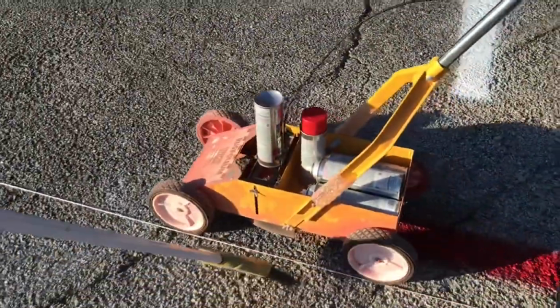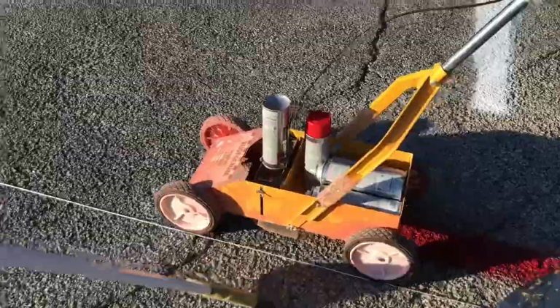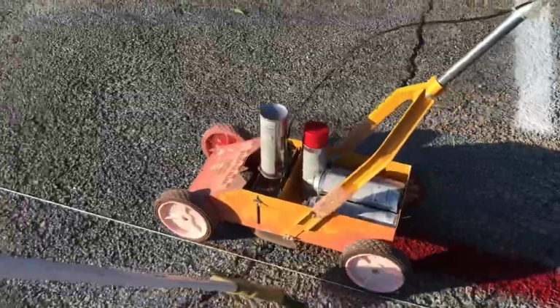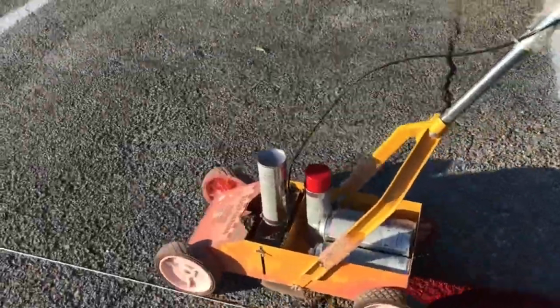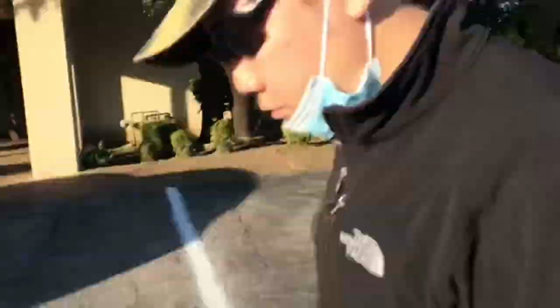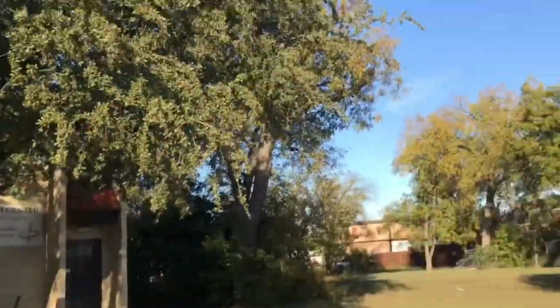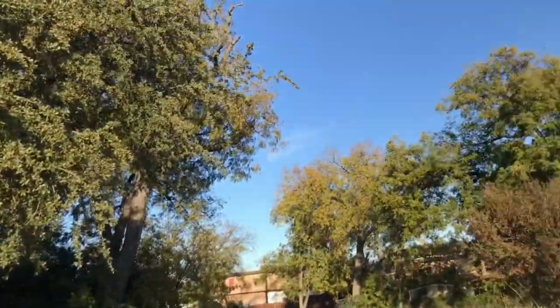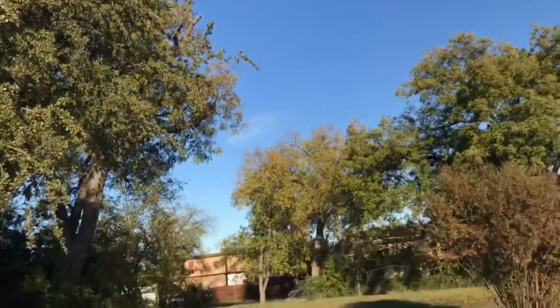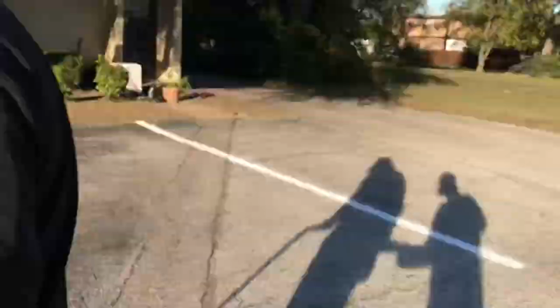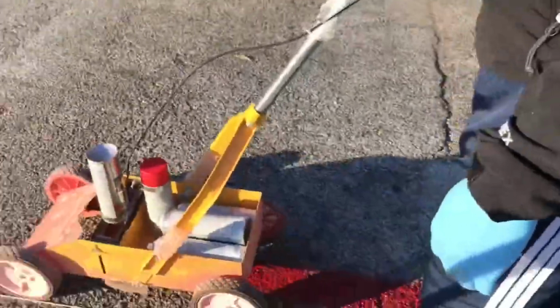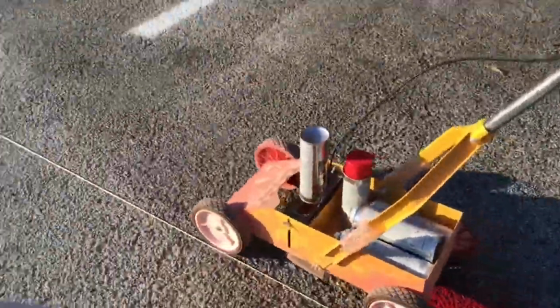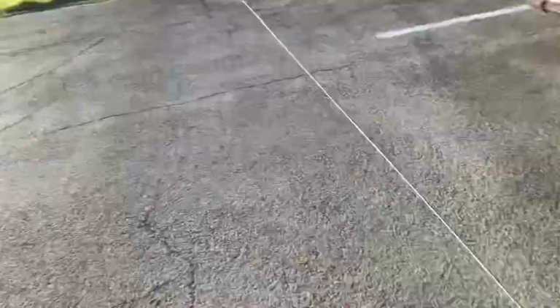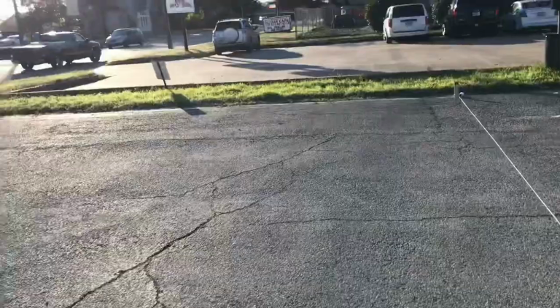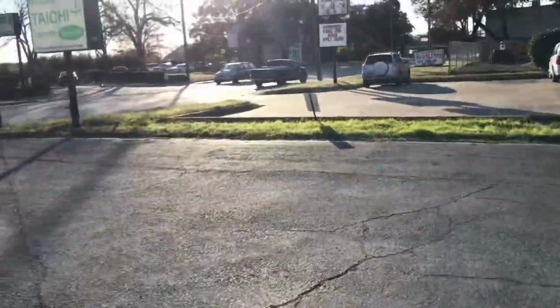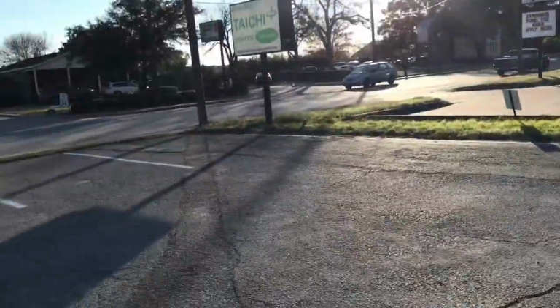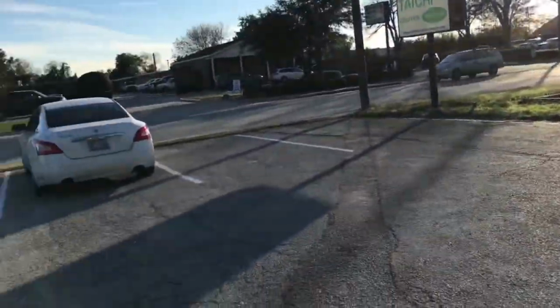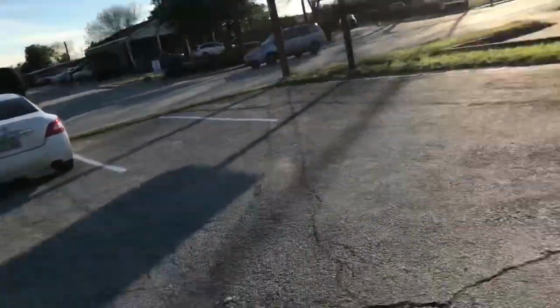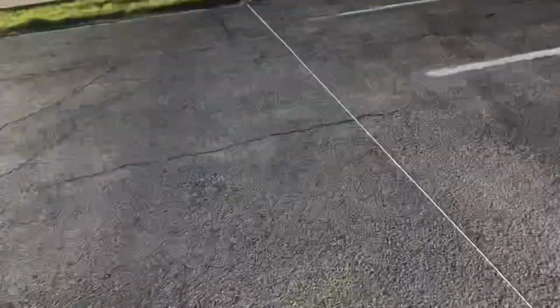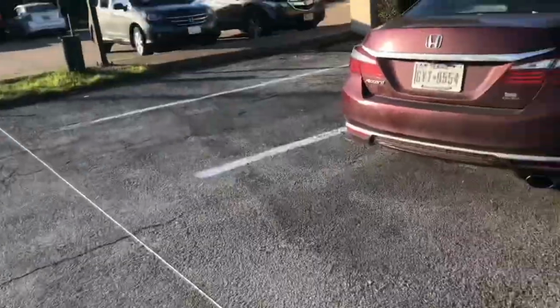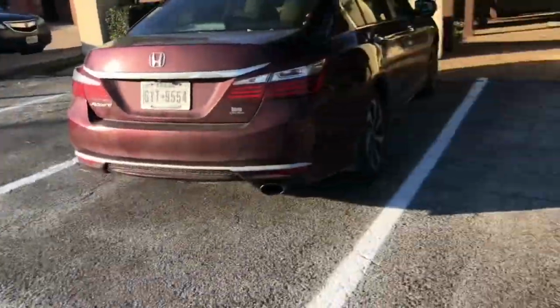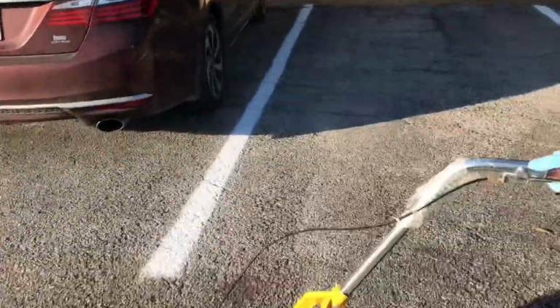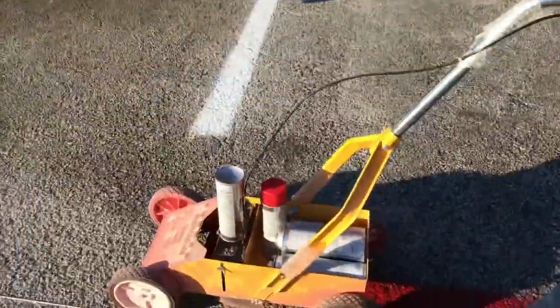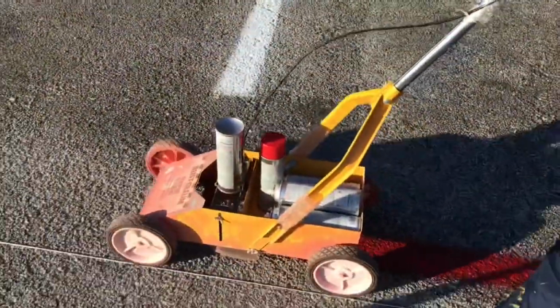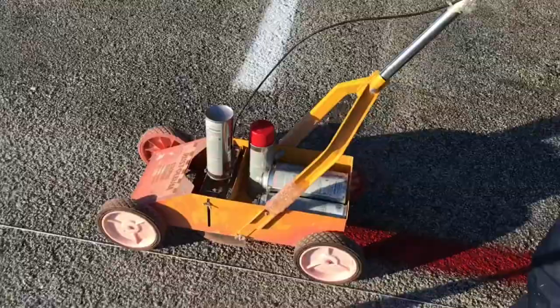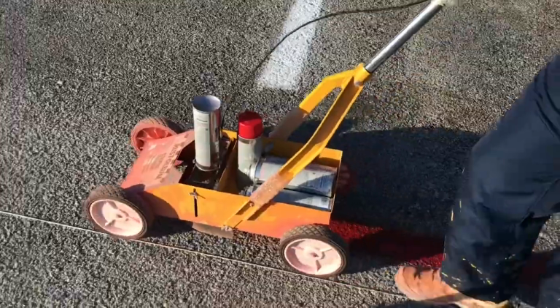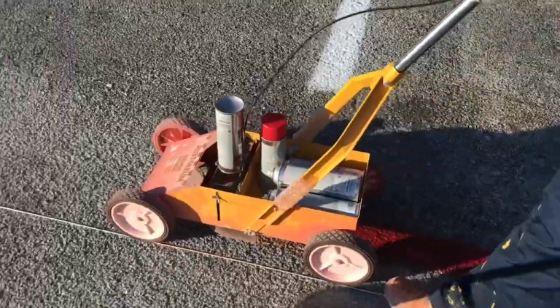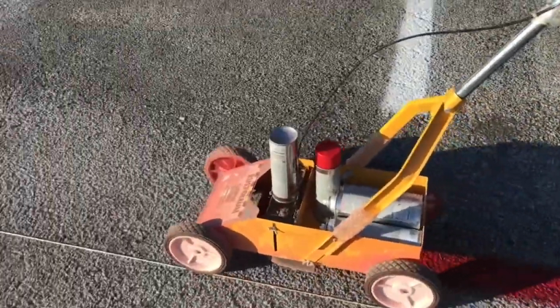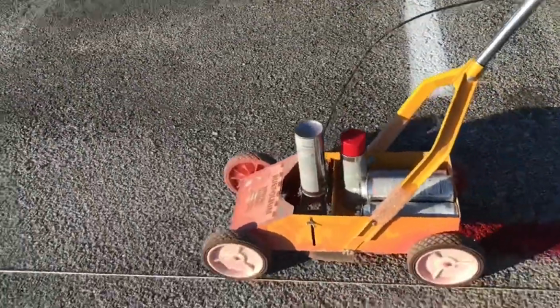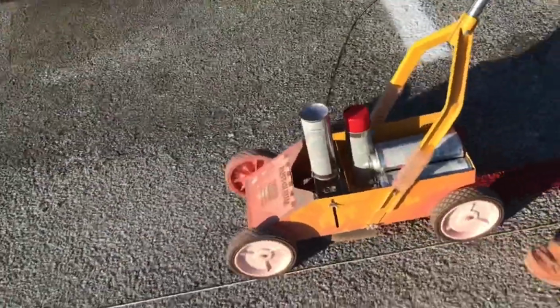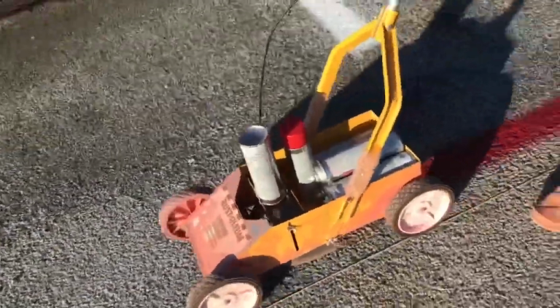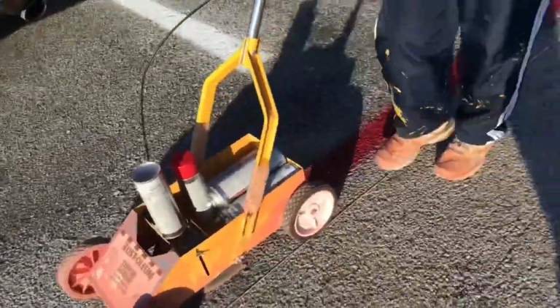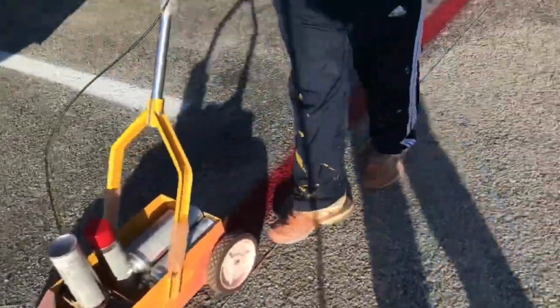By the way, you should check the weather before you start, because a windy day or rainy day will affect your spray. So check the weather before you go out.